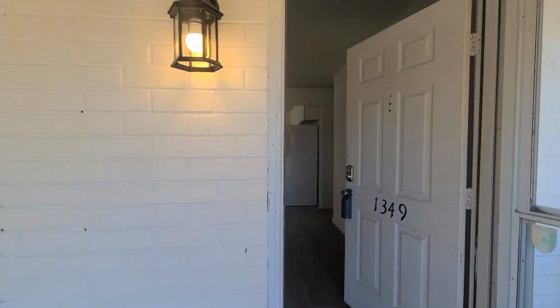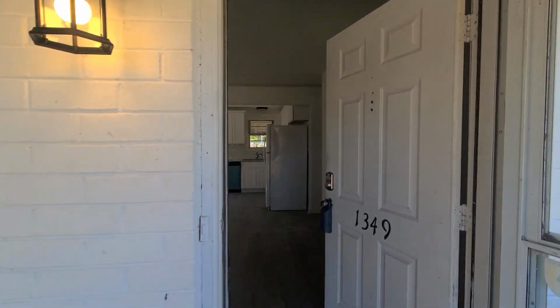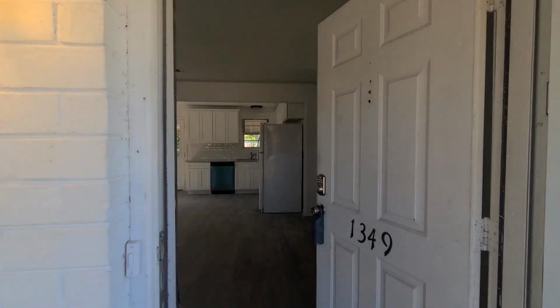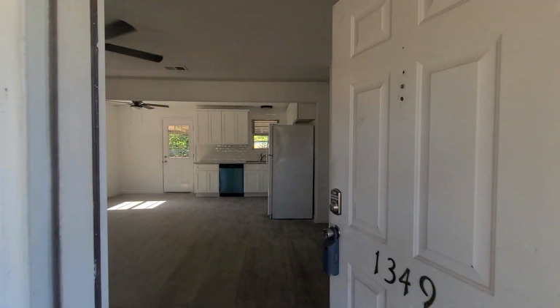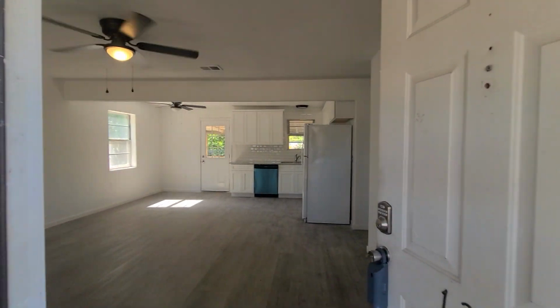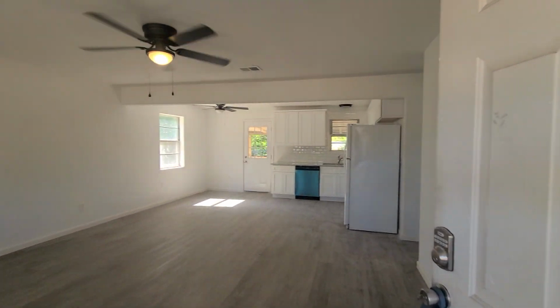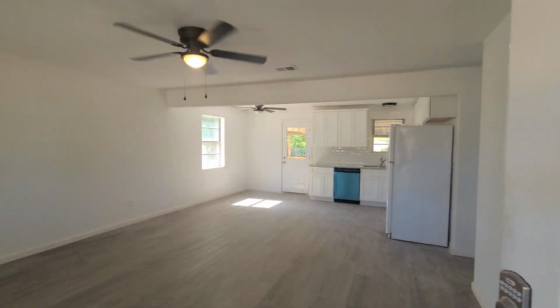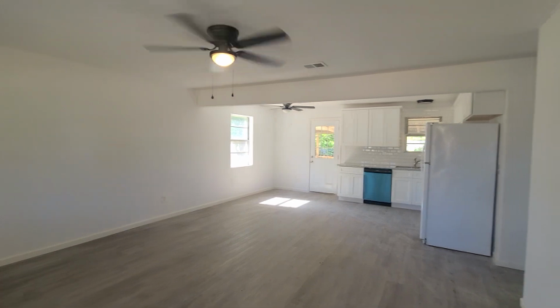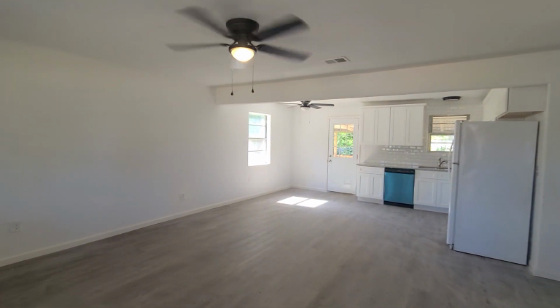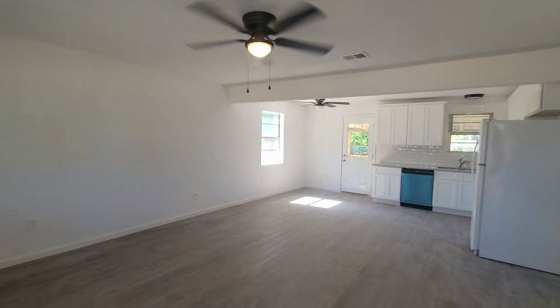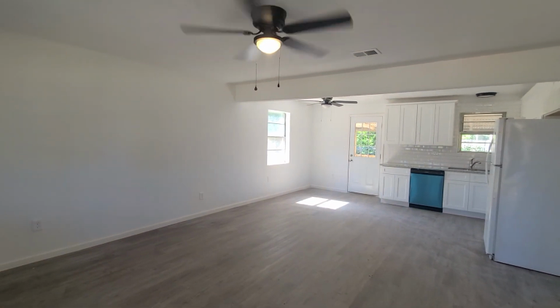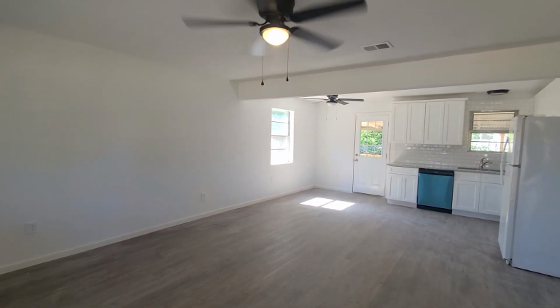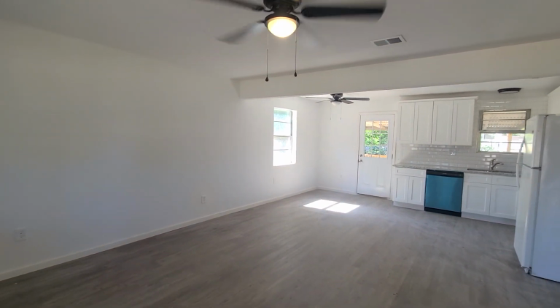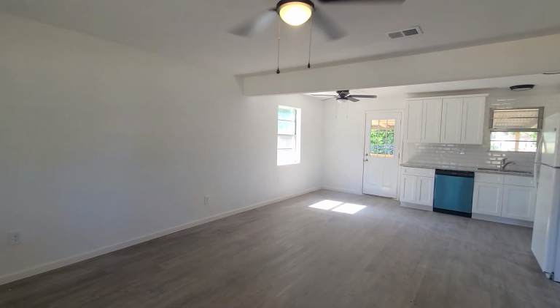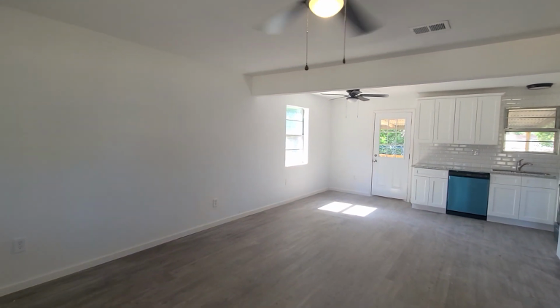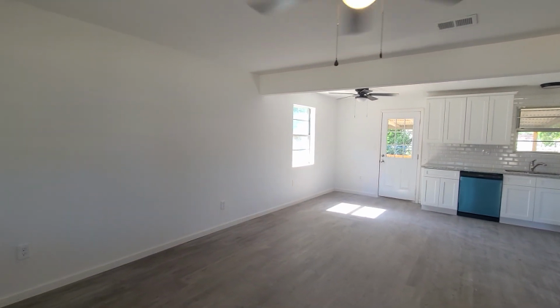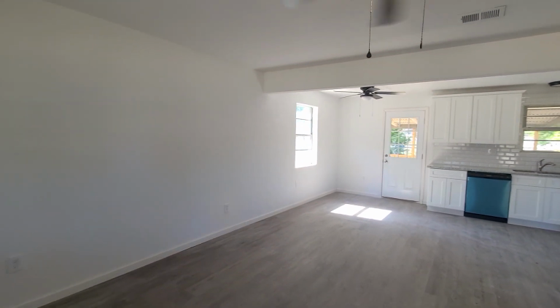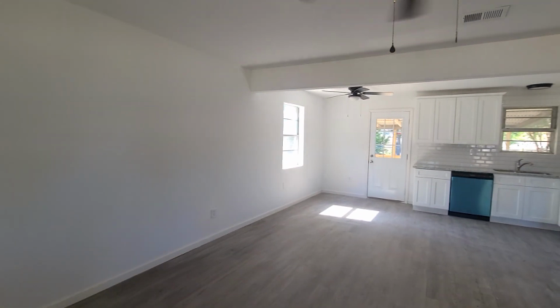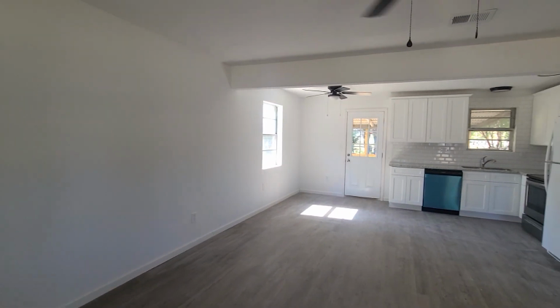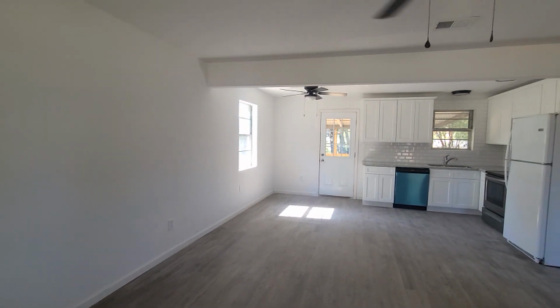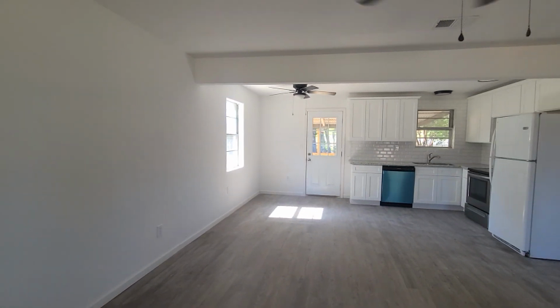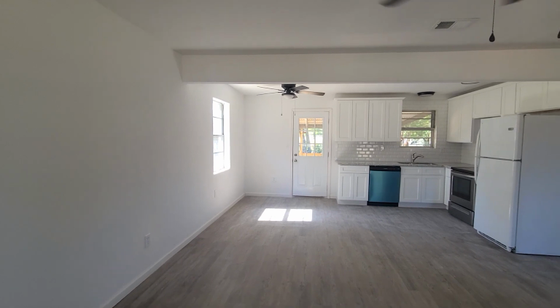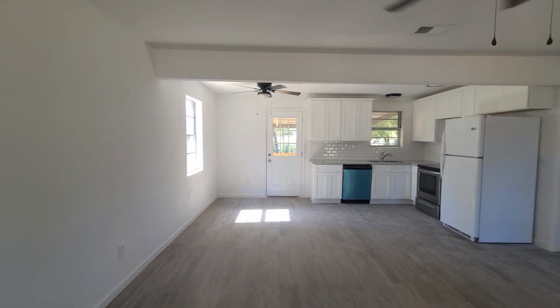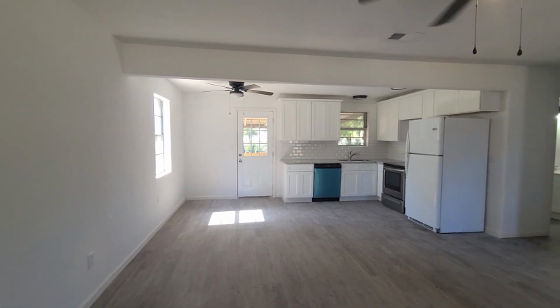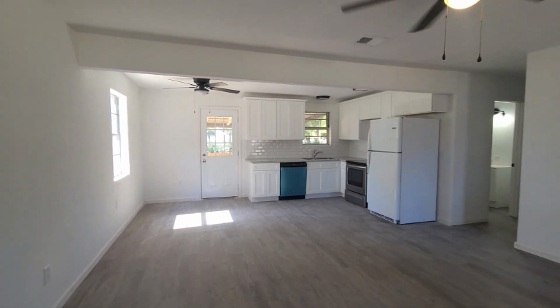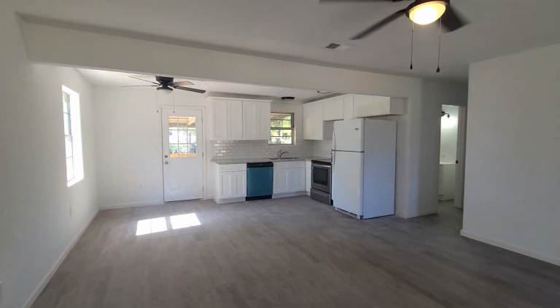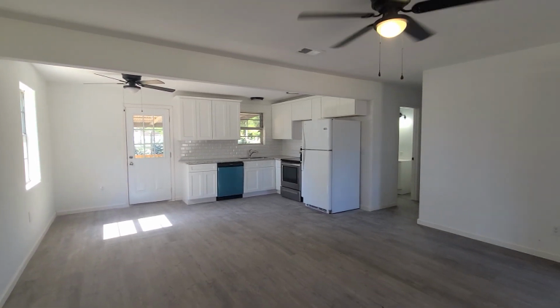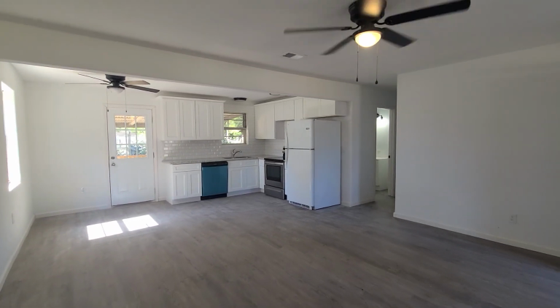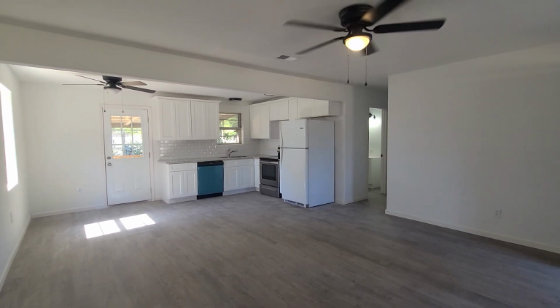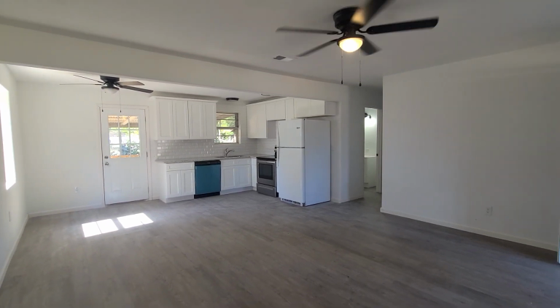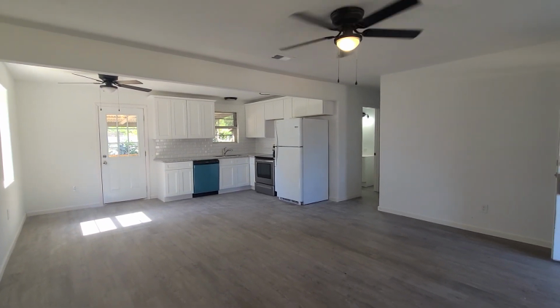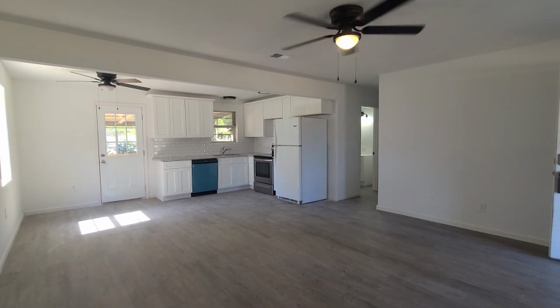There is fresh paint throughout with new vinyl plank flooring, all new light fixtures, as well as a nice open floor plan. It lives very big in here.